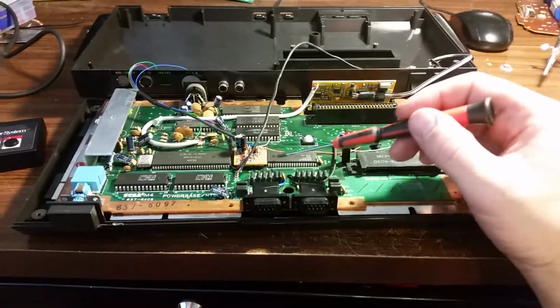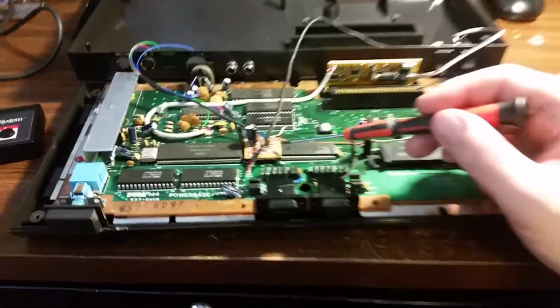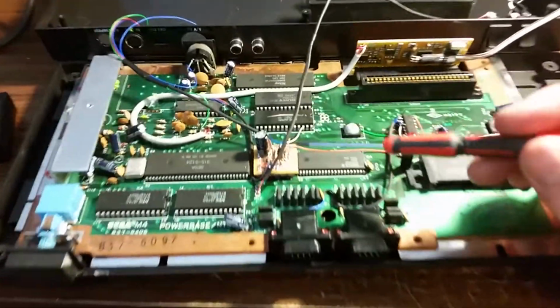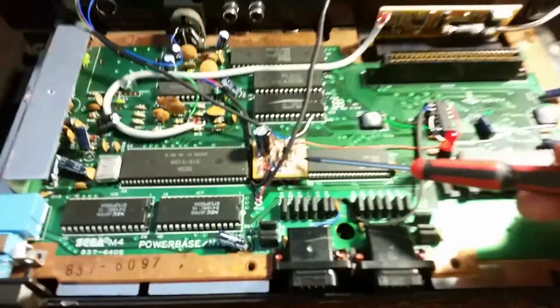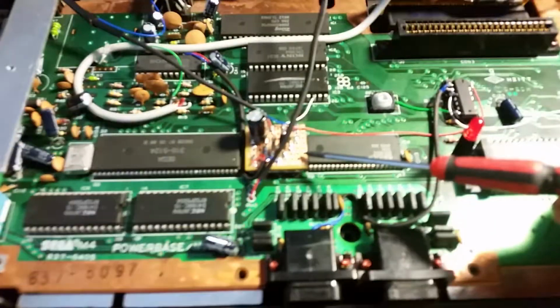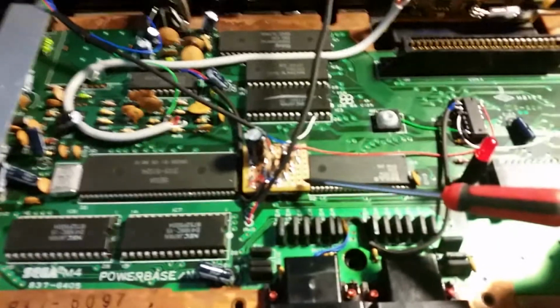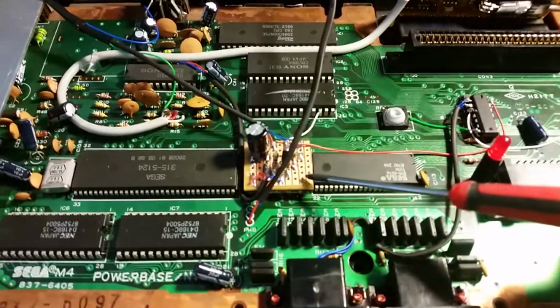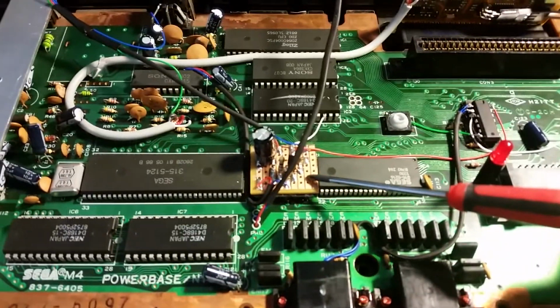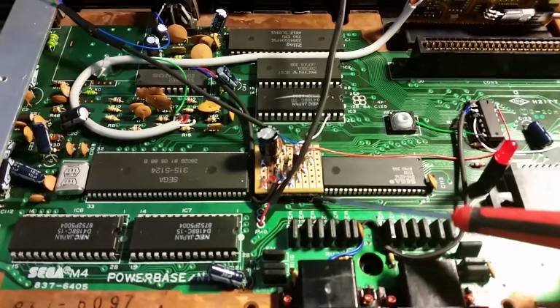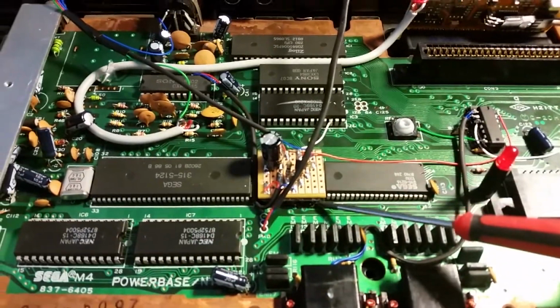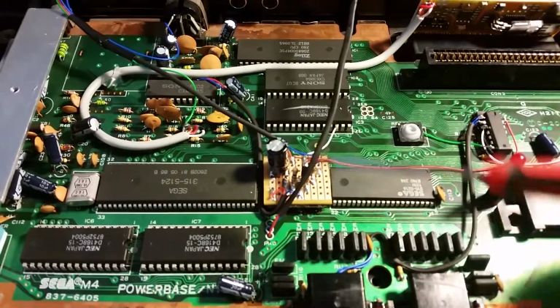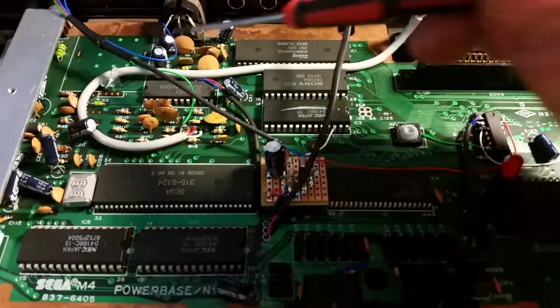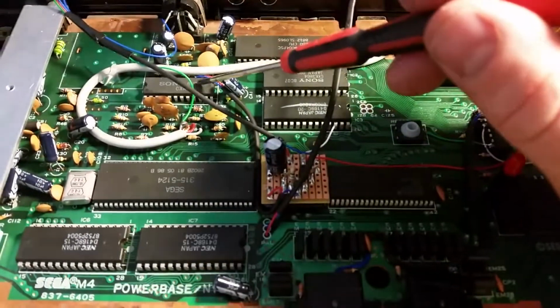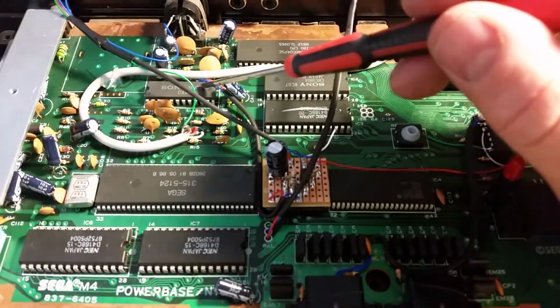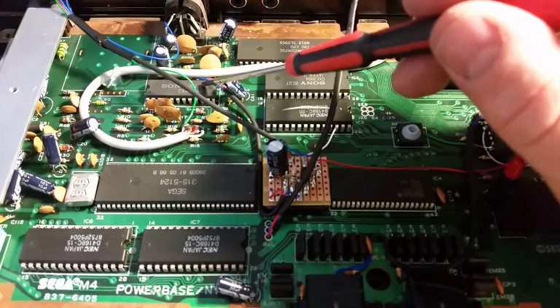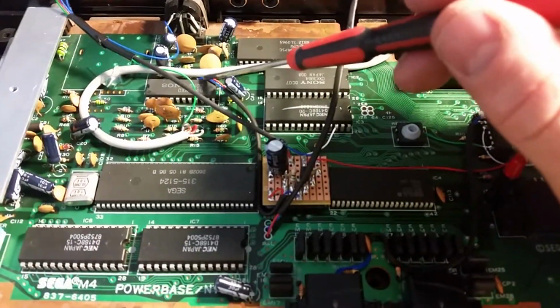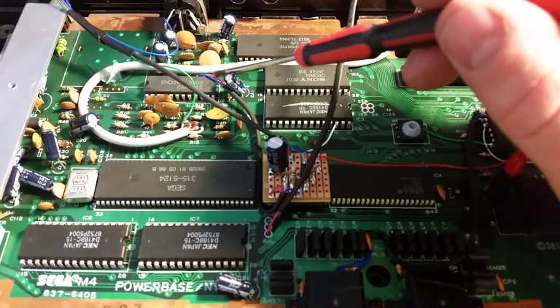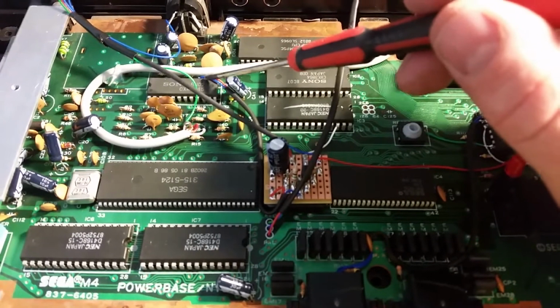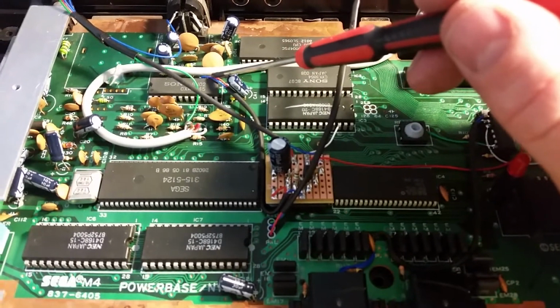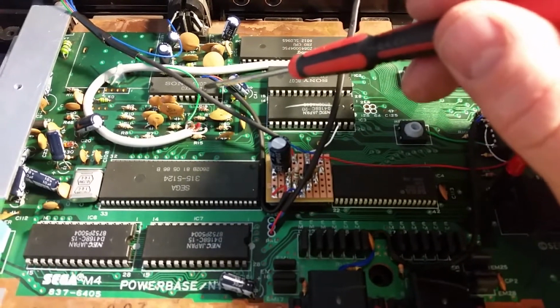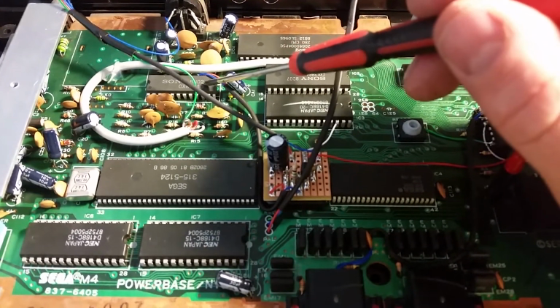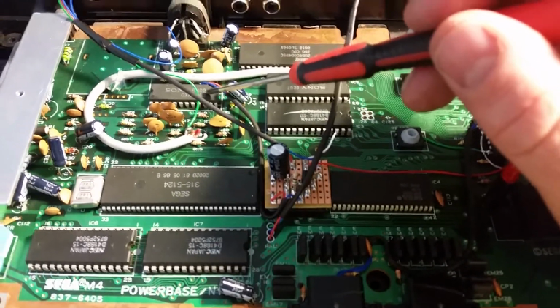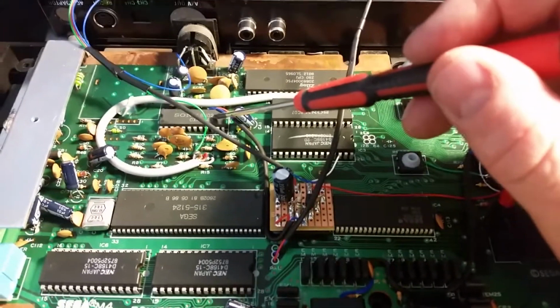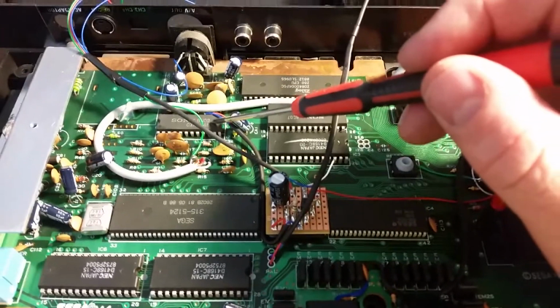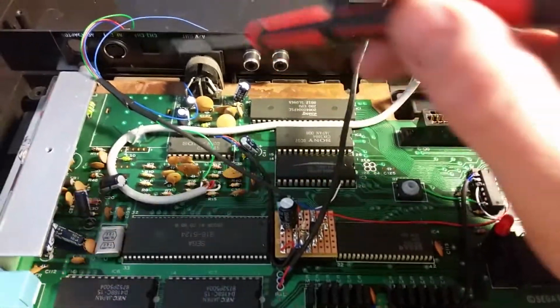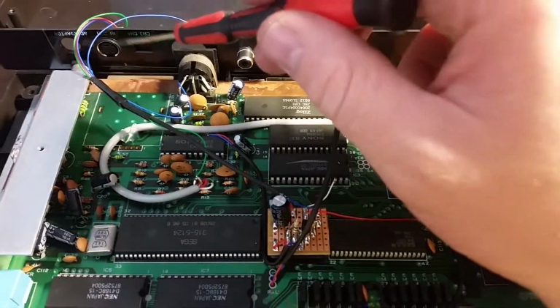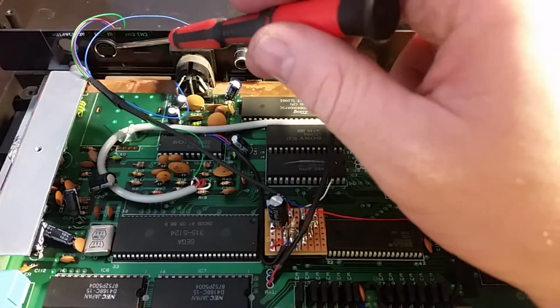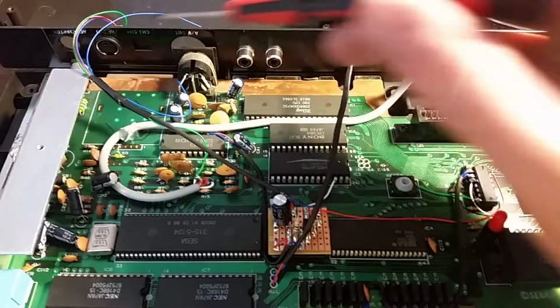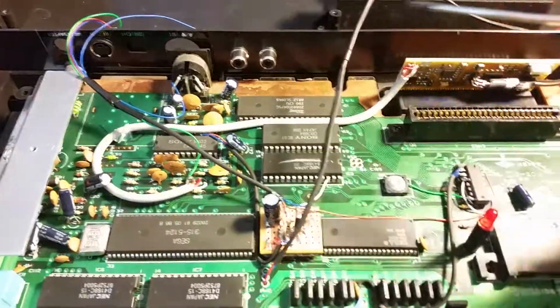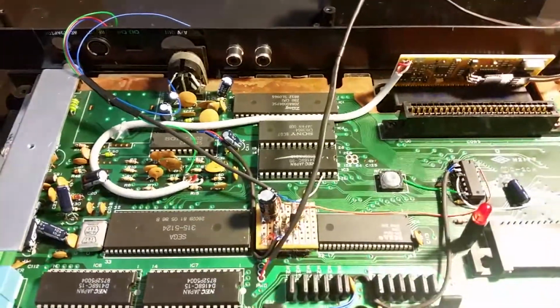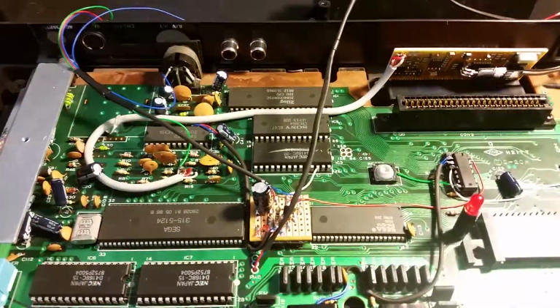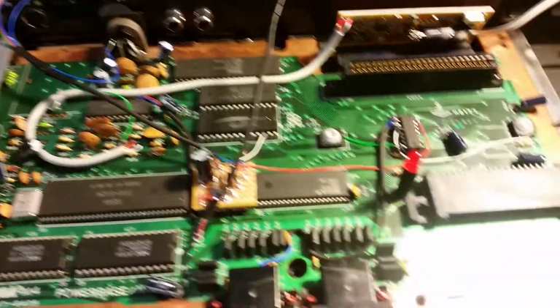This is an S-Video circuit I built, threw it on some Velcro, and wired S-Video. Took Luma and Chroma from the video encoder and plugged it into an S-Video out.